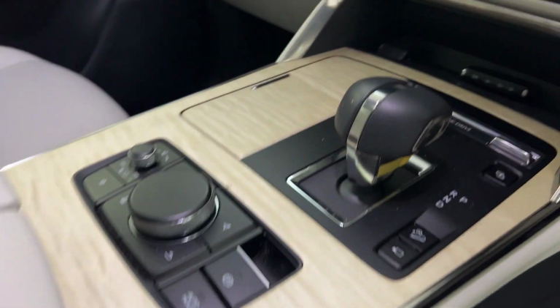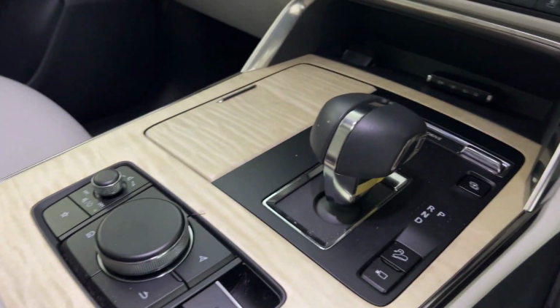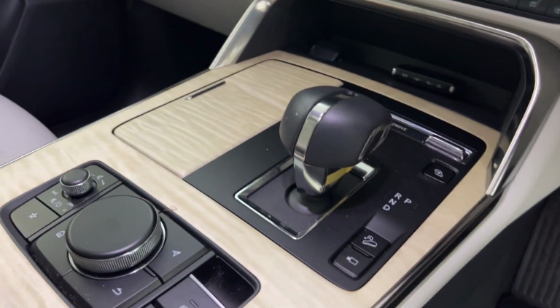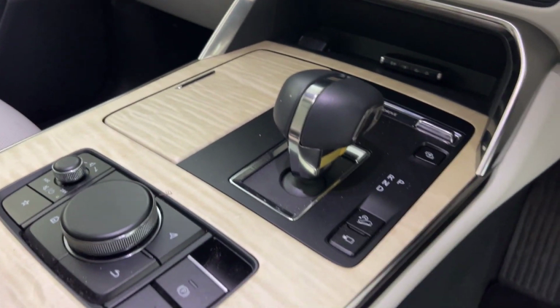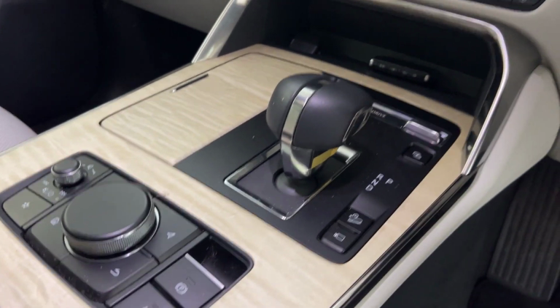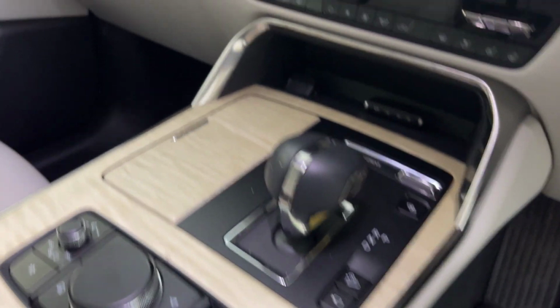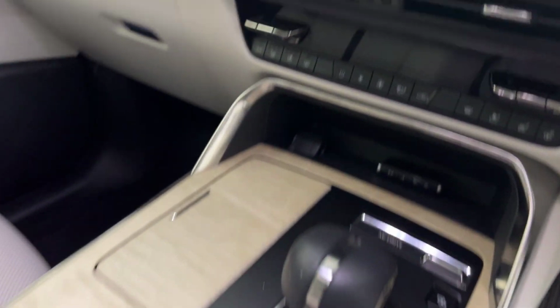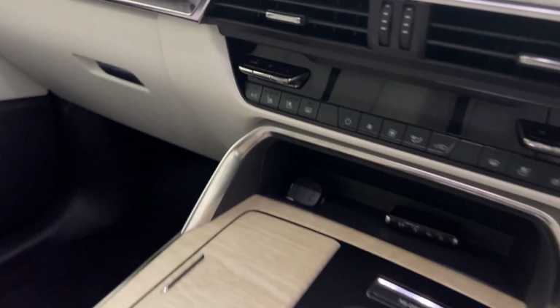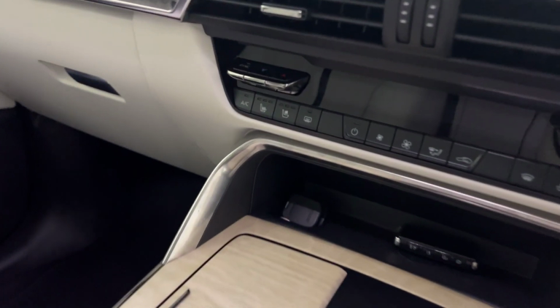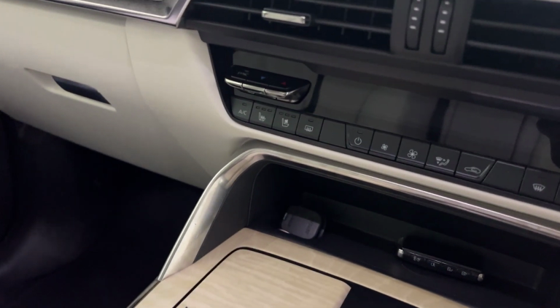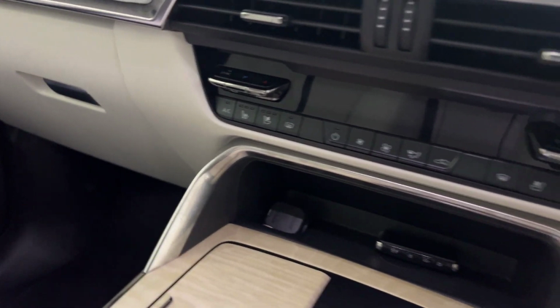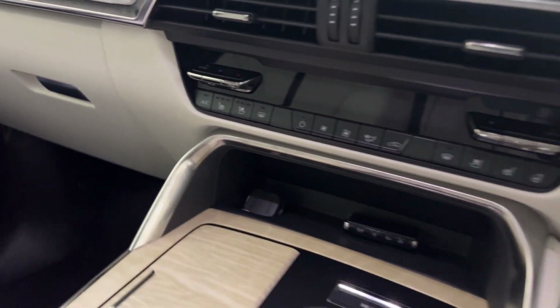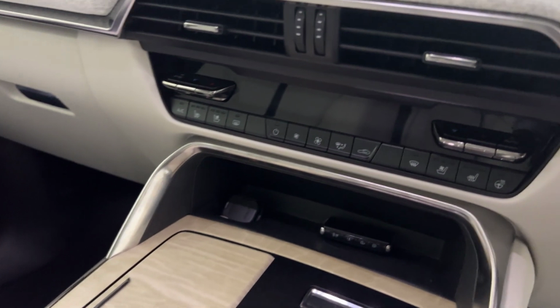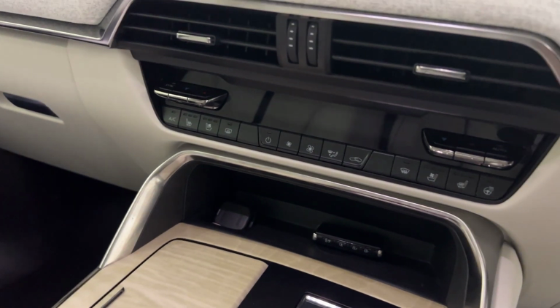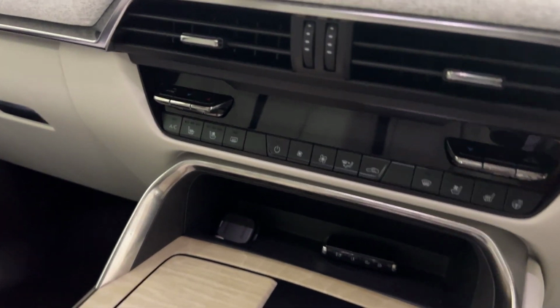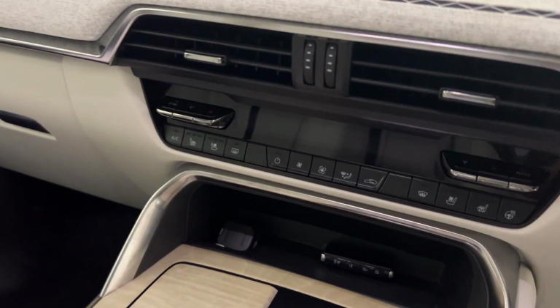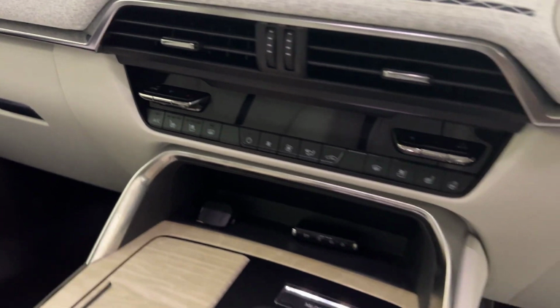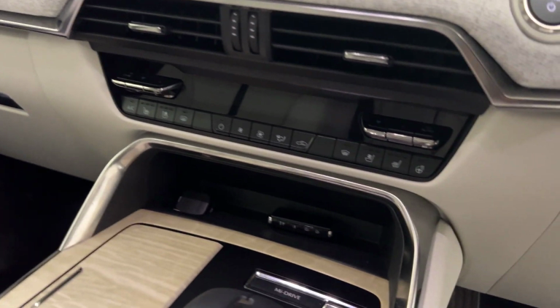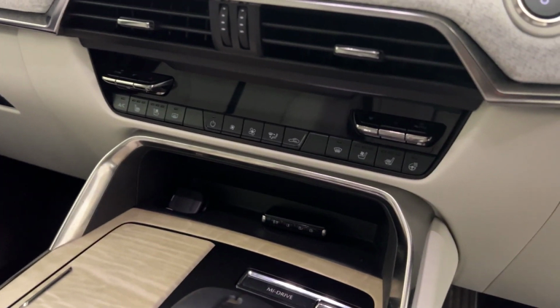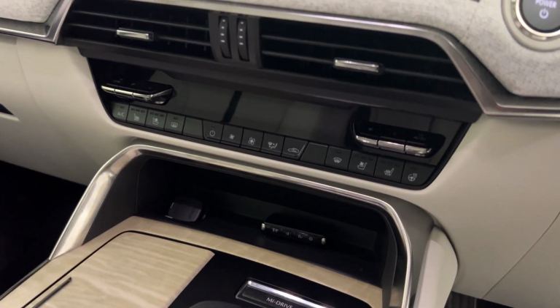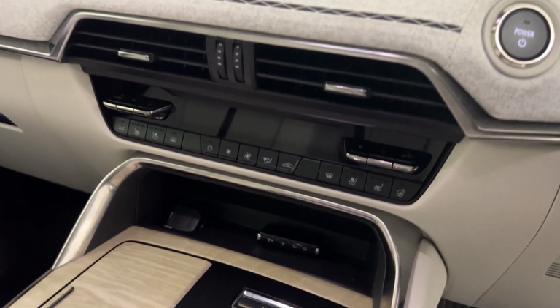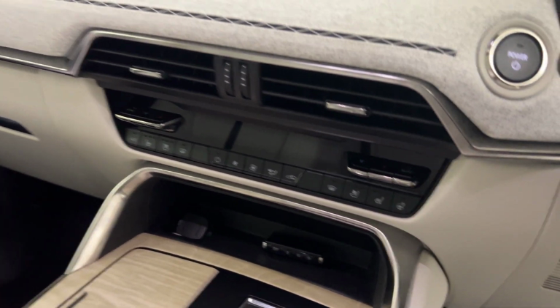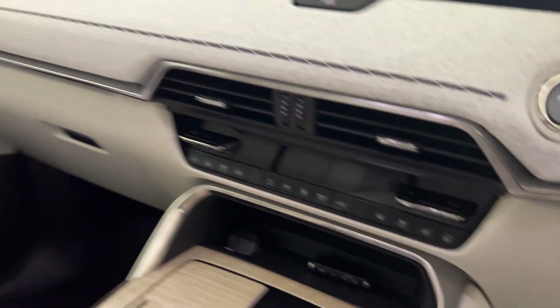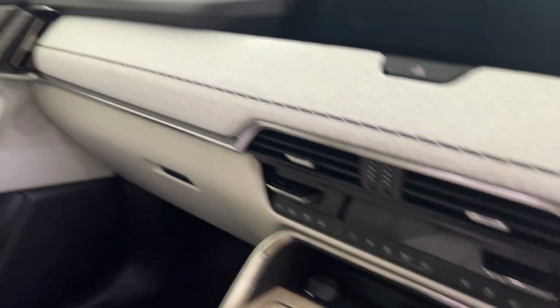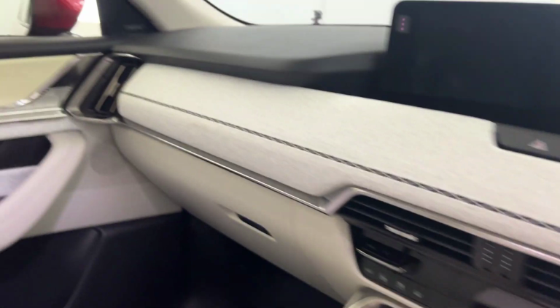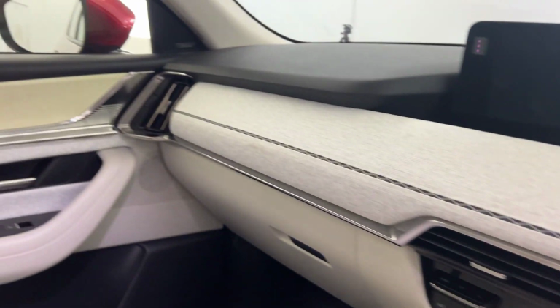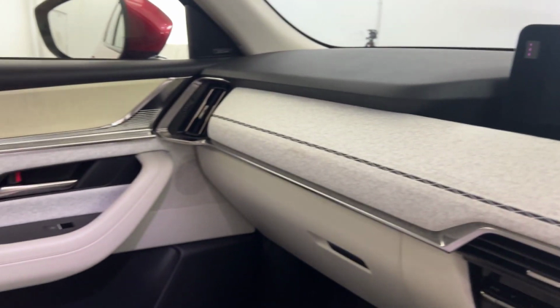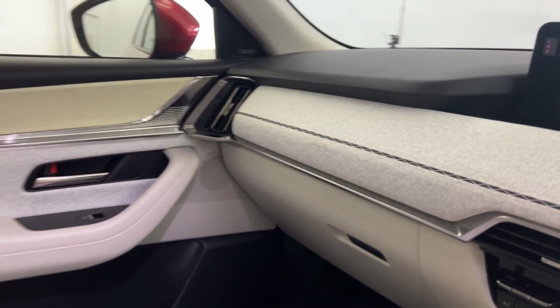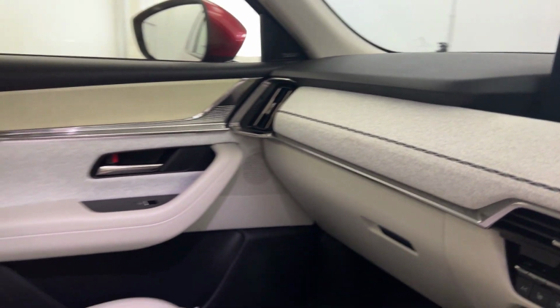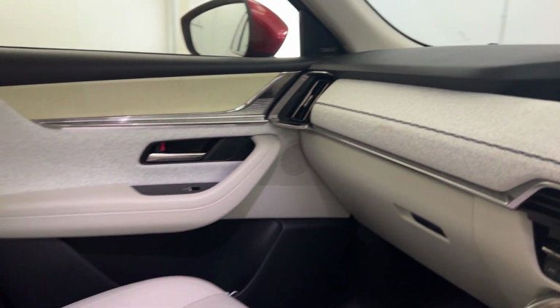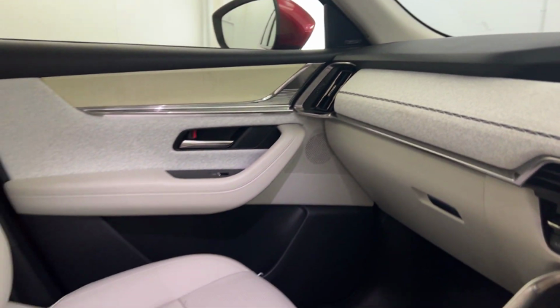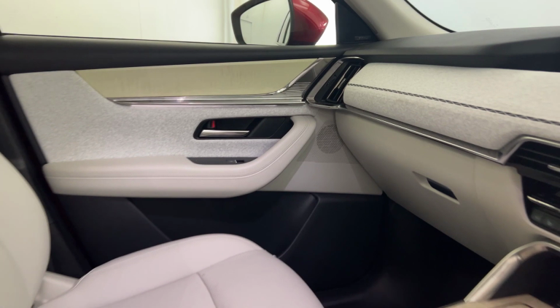Automatic gearbox. You've got heated seats, cooled seats, and a heated steering wheel. Very, very clean, tidy car throughout.